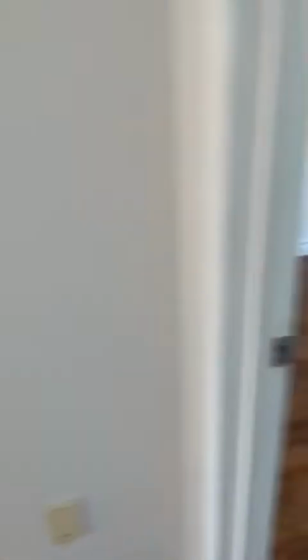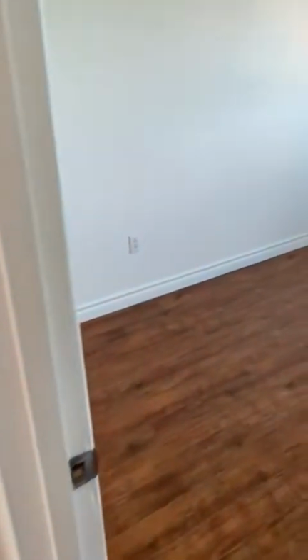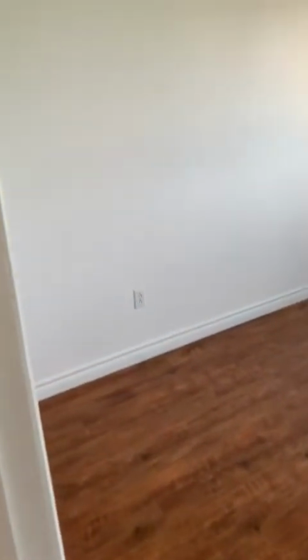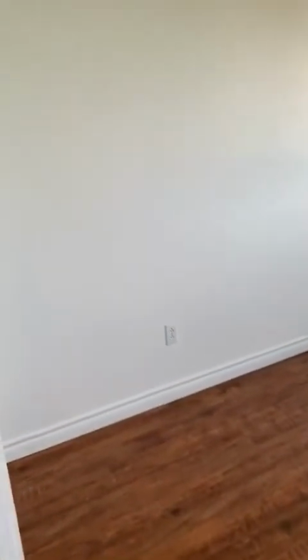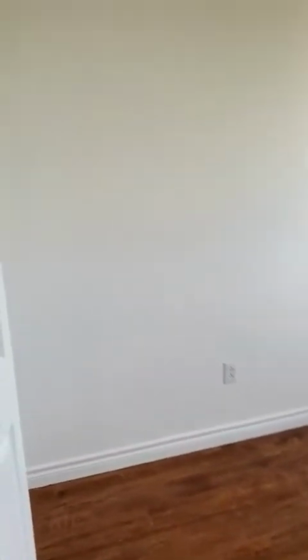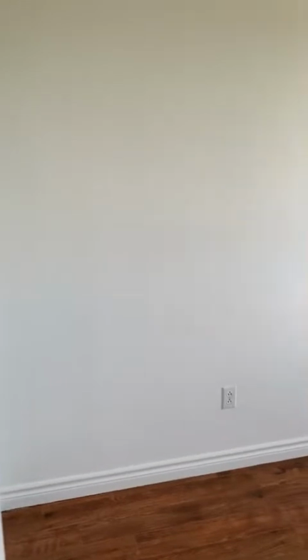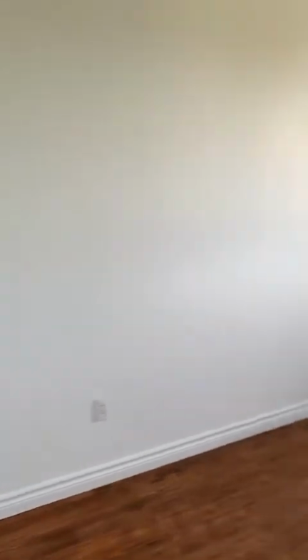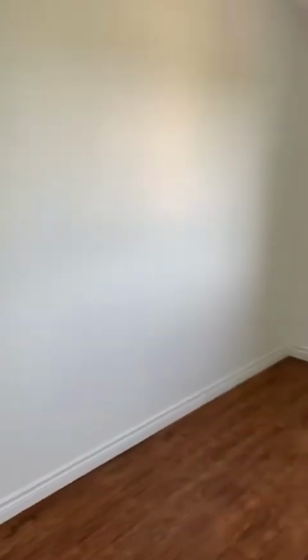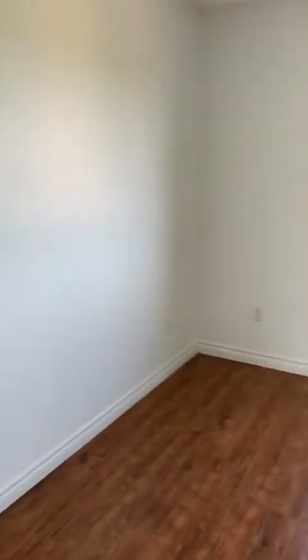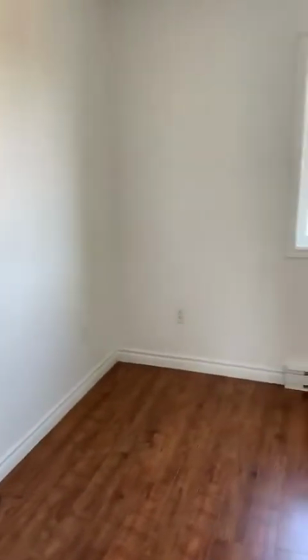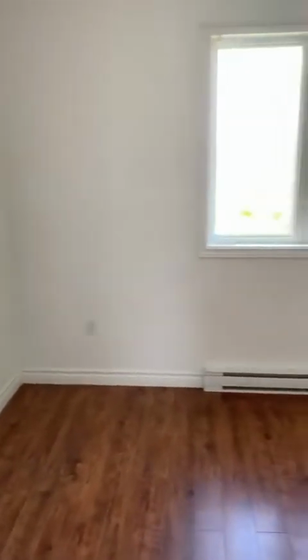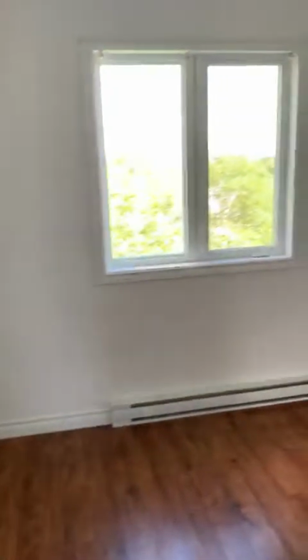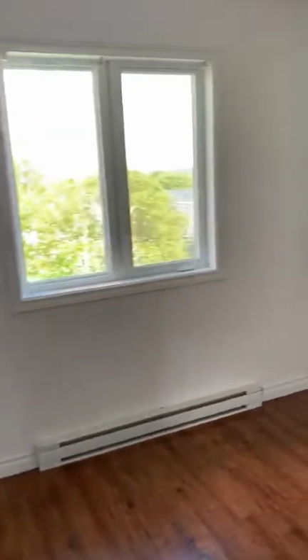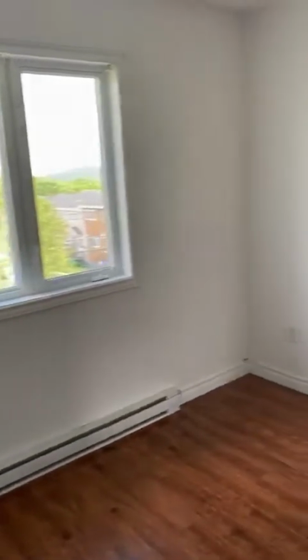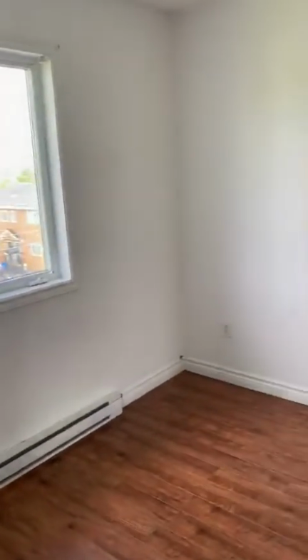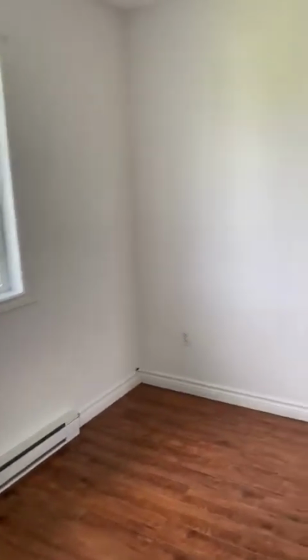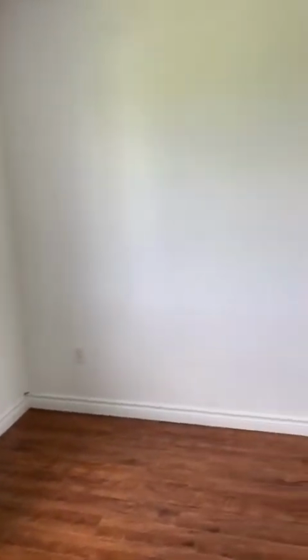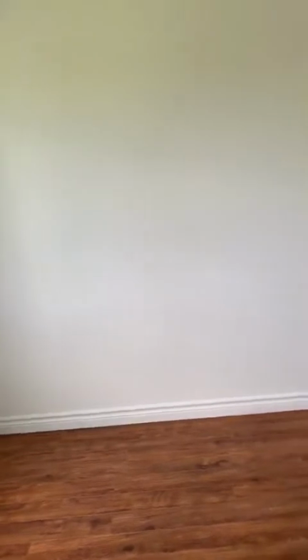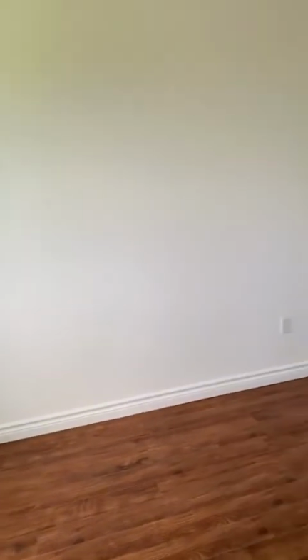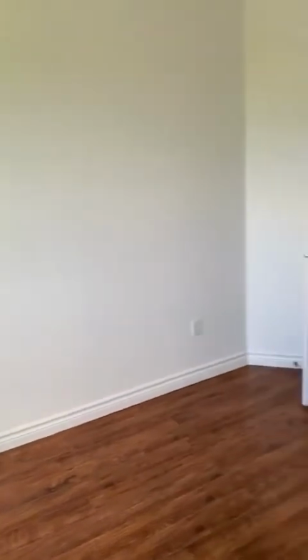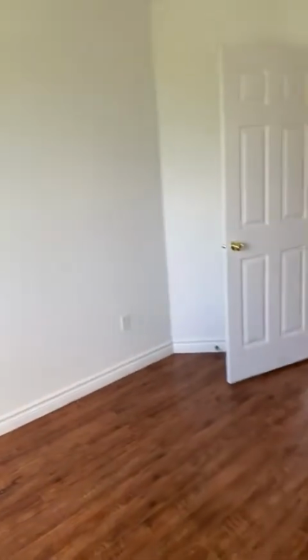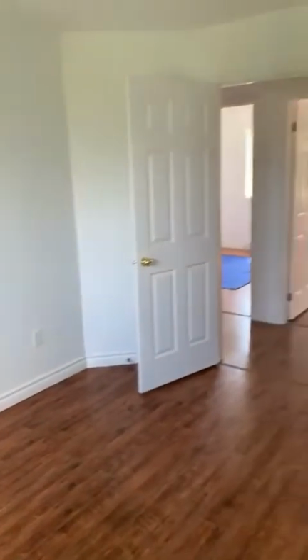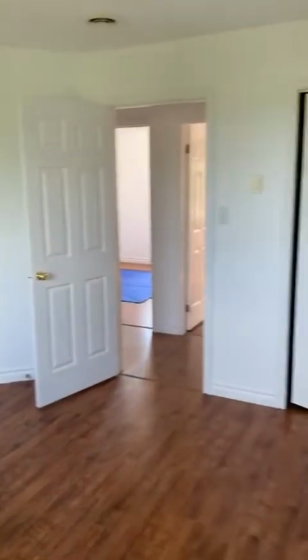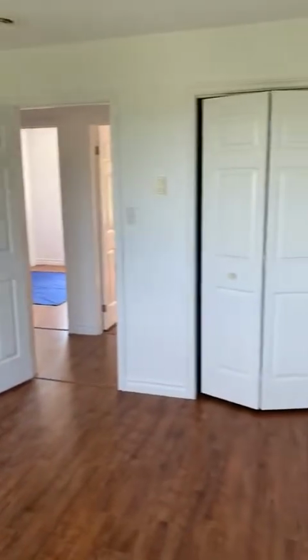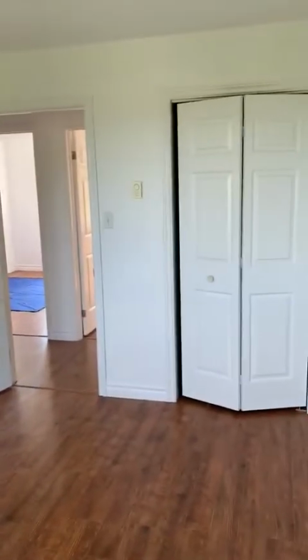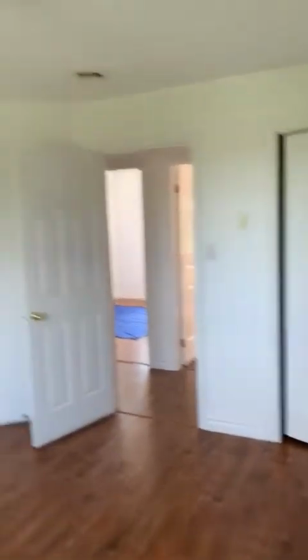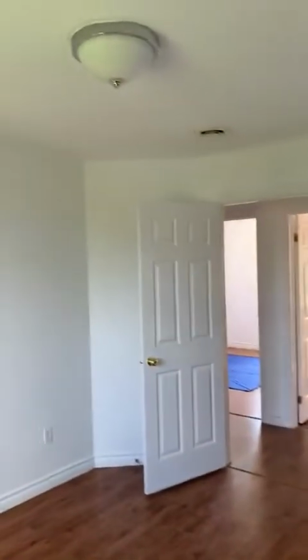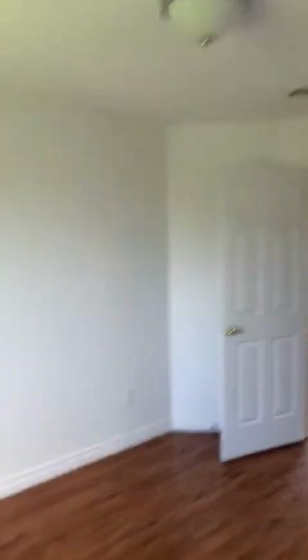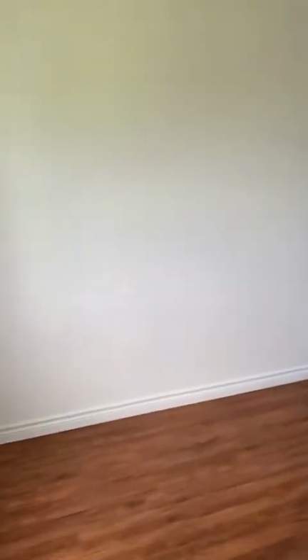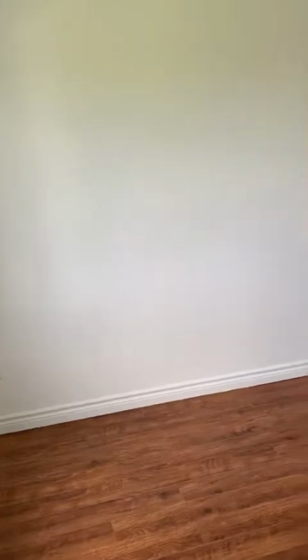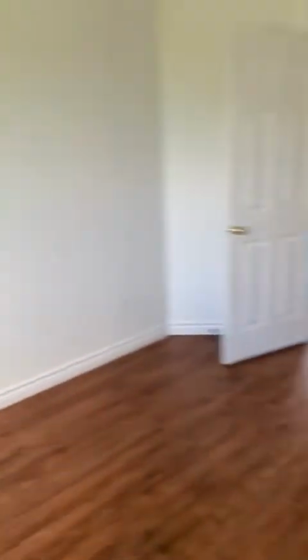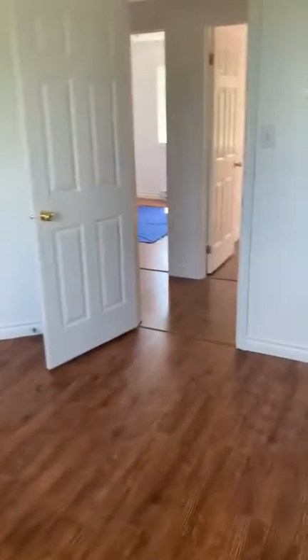And the master. Everything is a nice clean white — a blank canvas to do whatever you want to it.